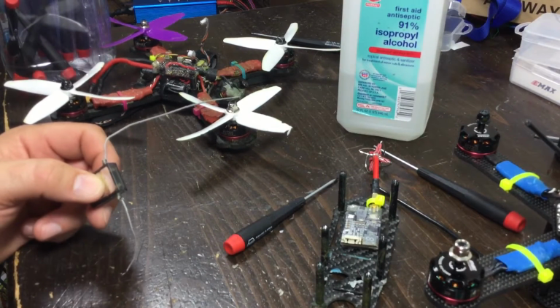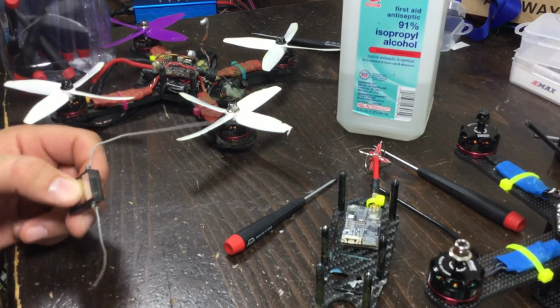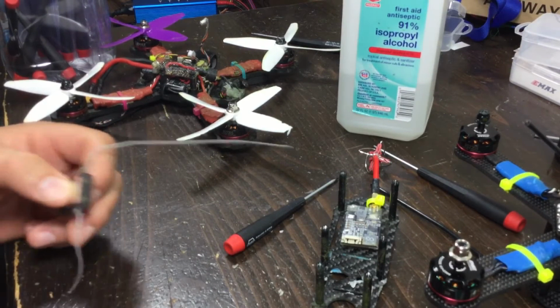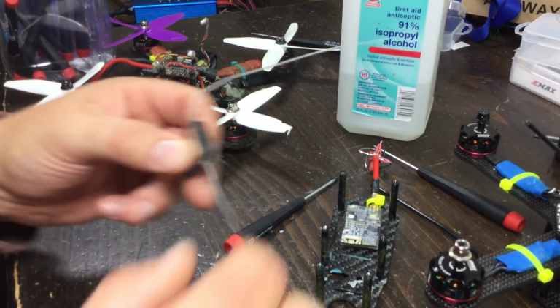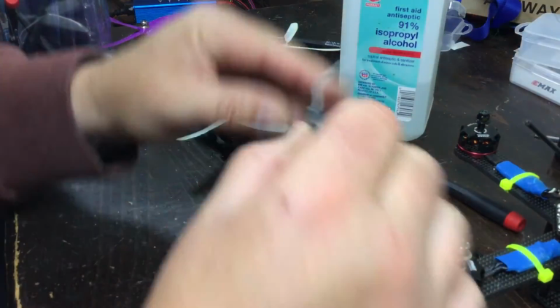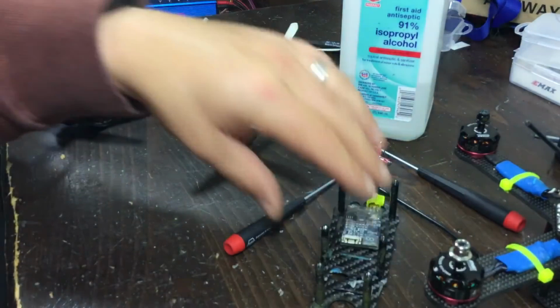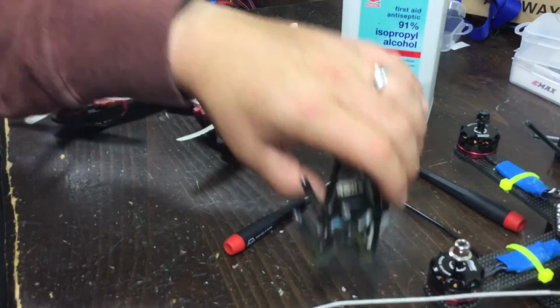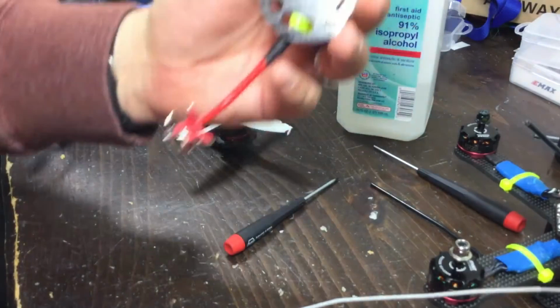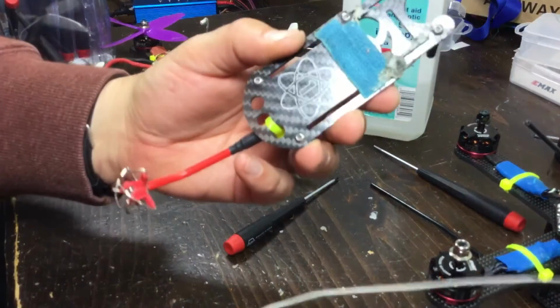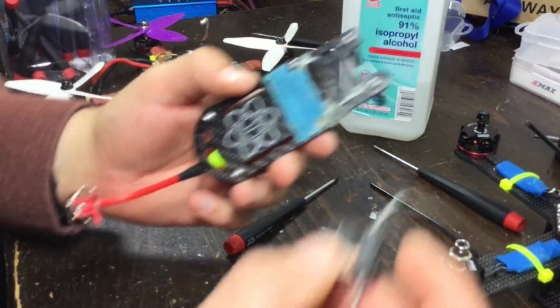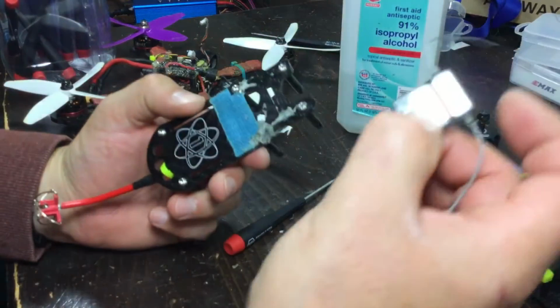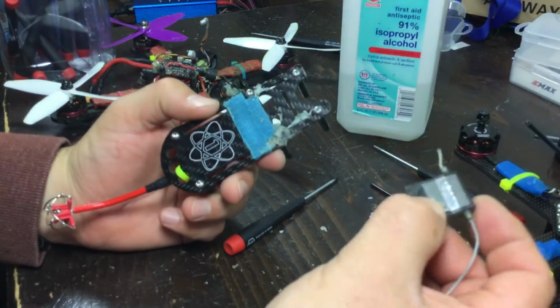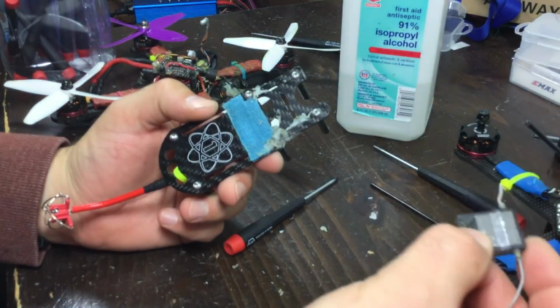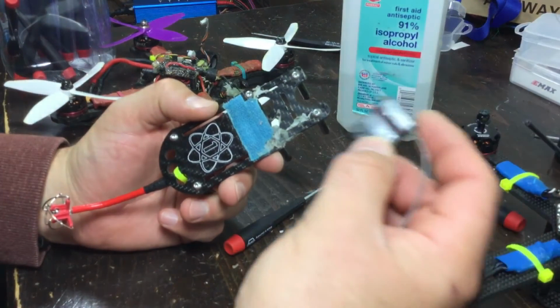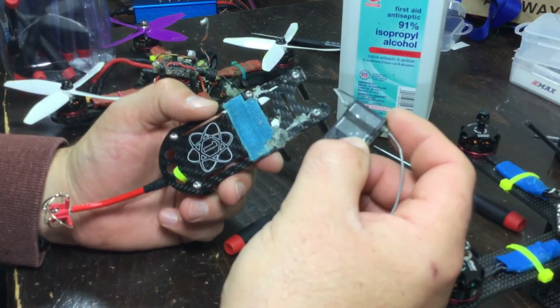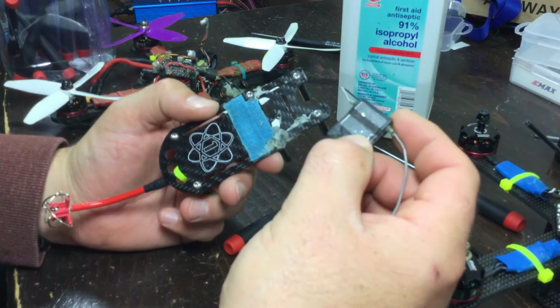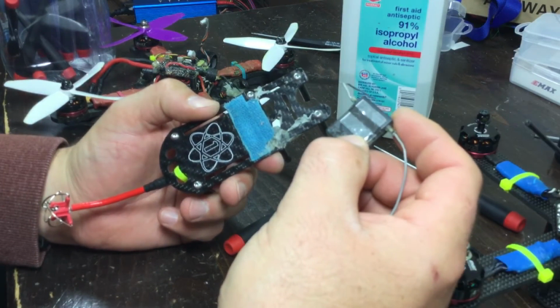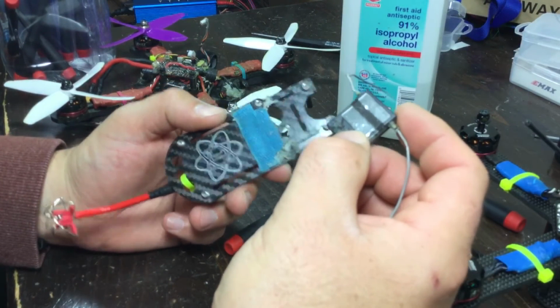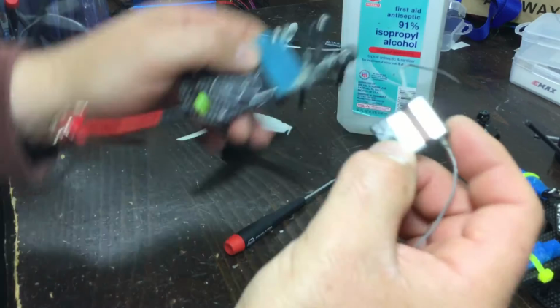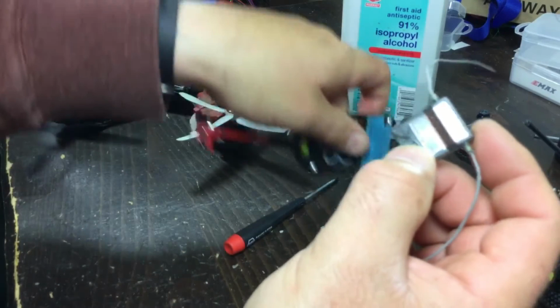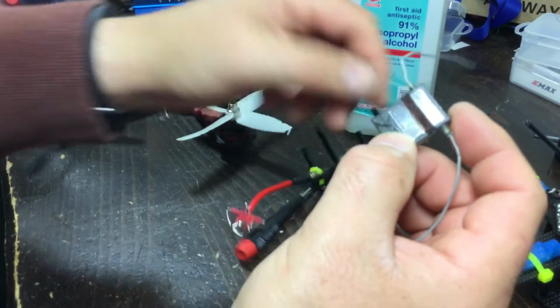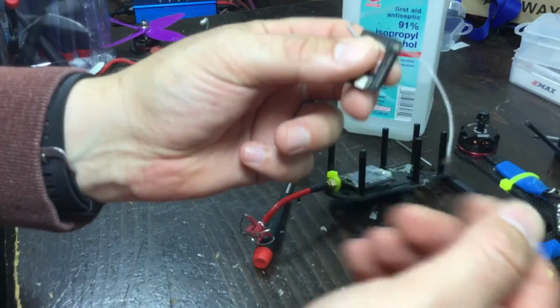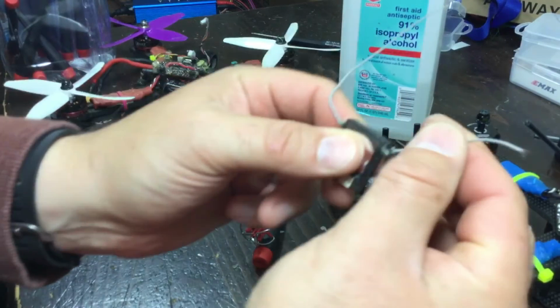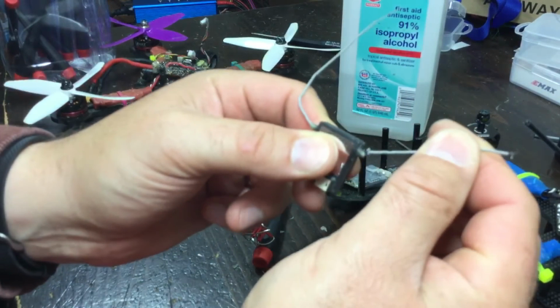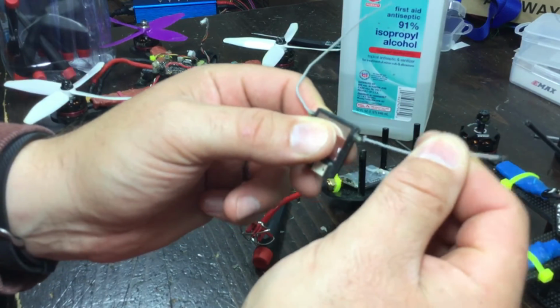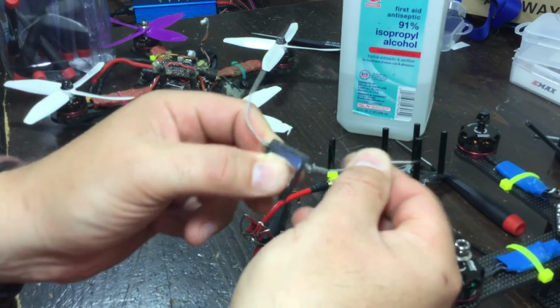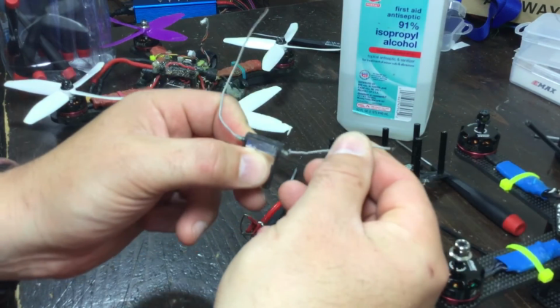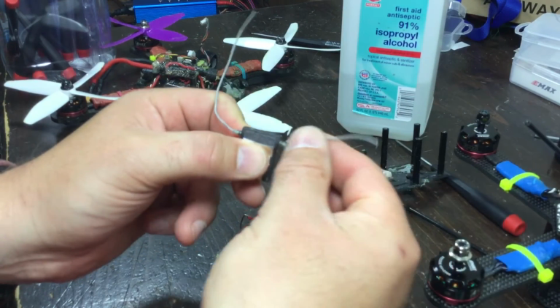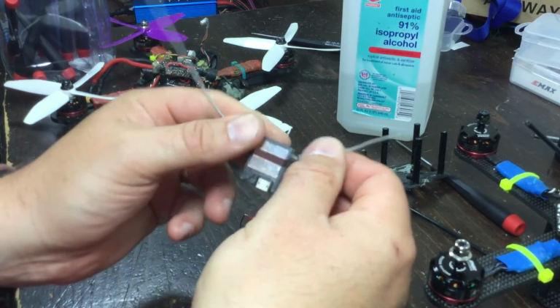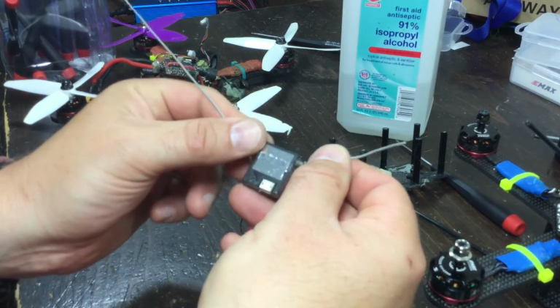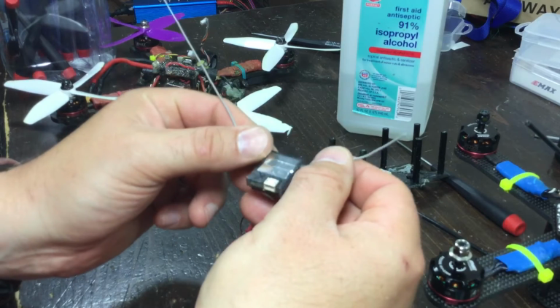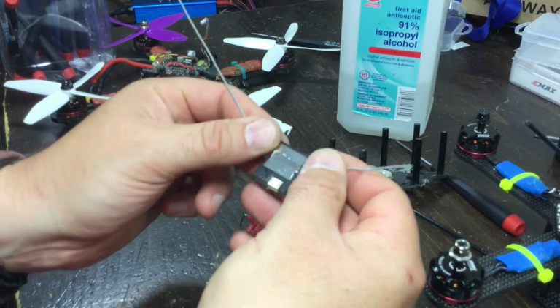Good morning everybody. I just removed my Spectrum FPV receiver — I had one of the receiver antennas get chewed up in the props yesterday.